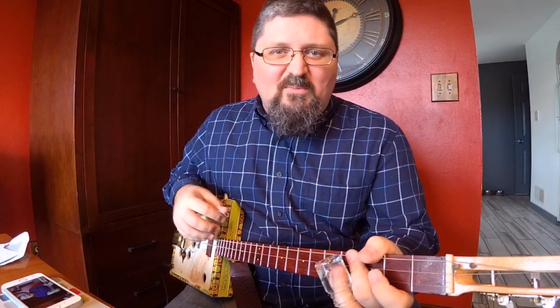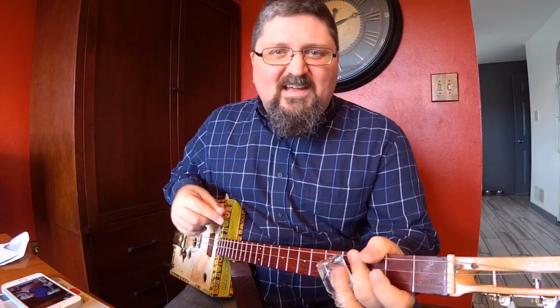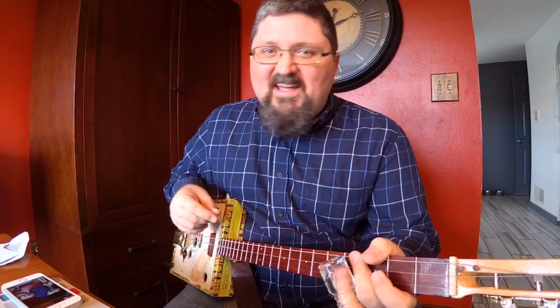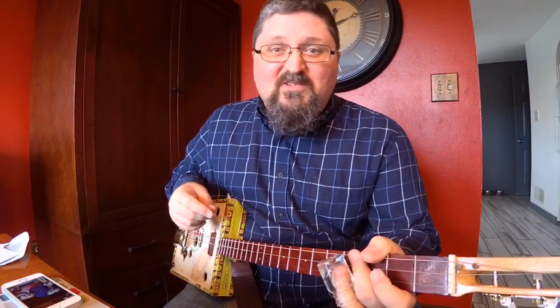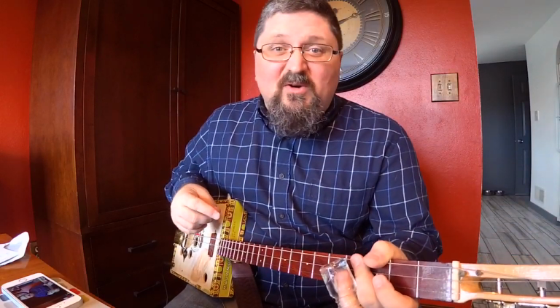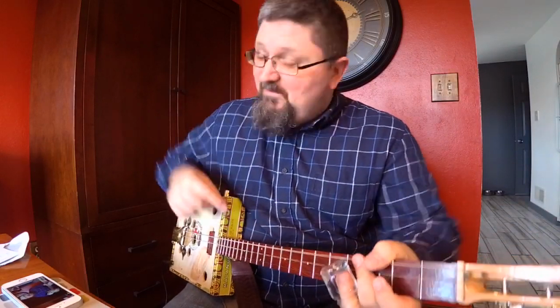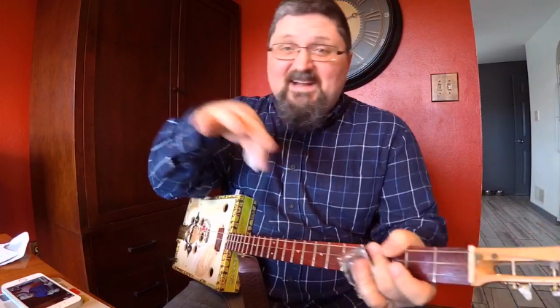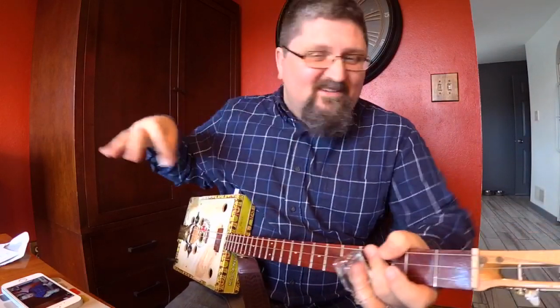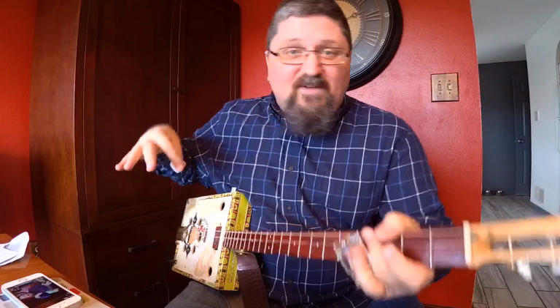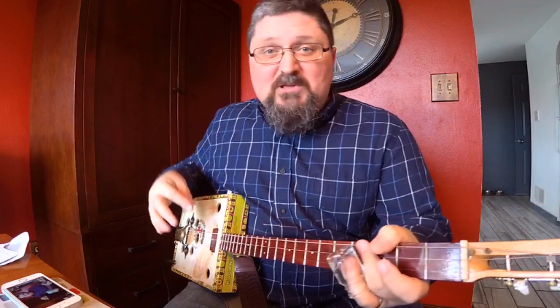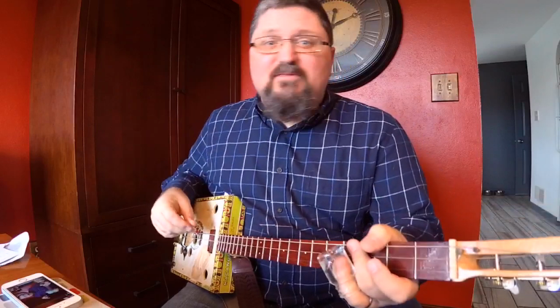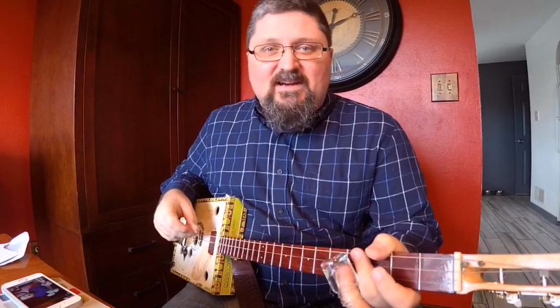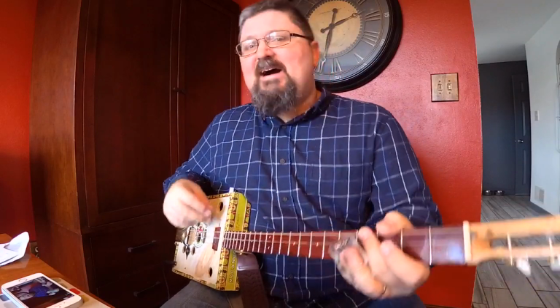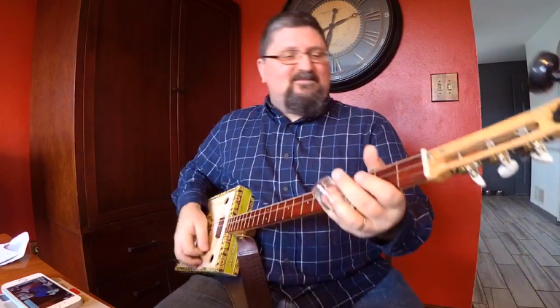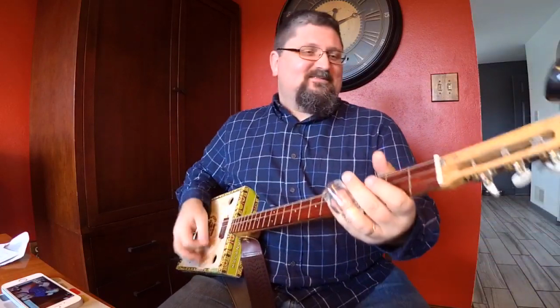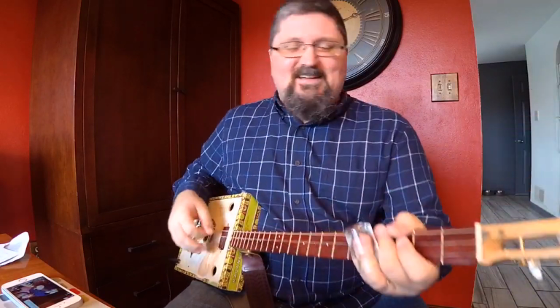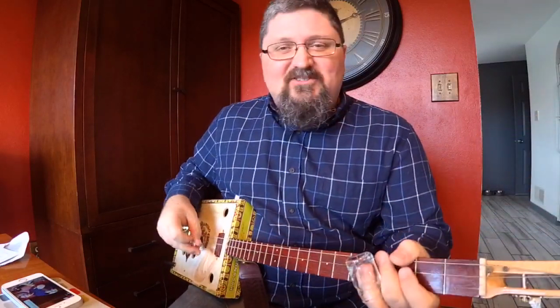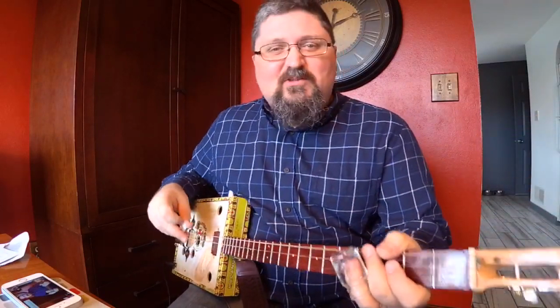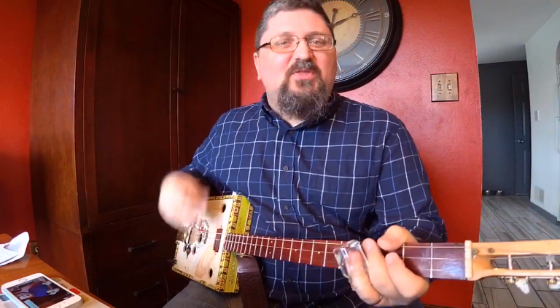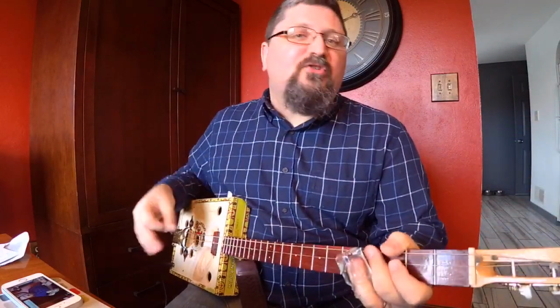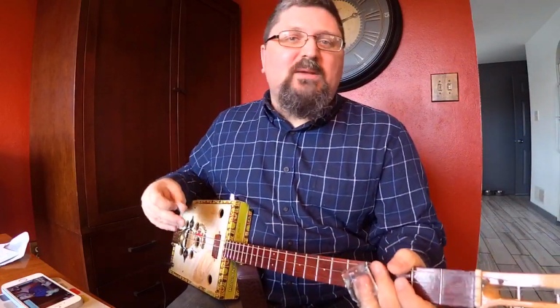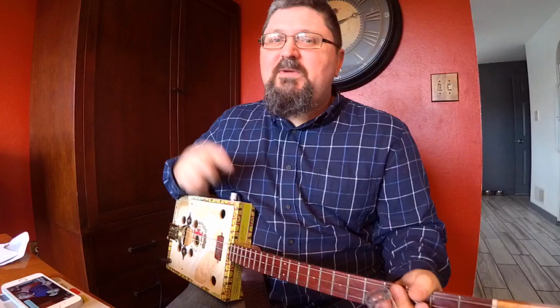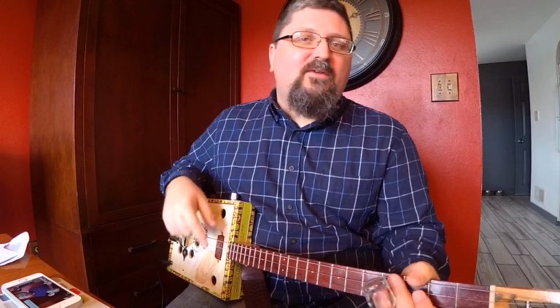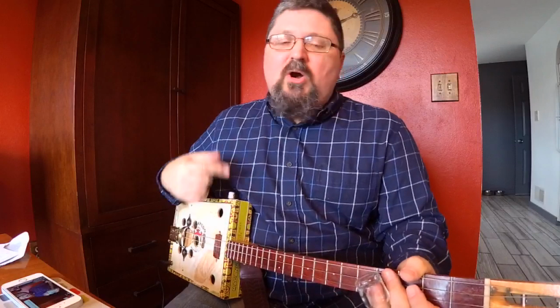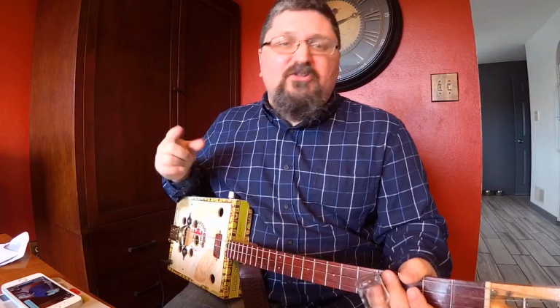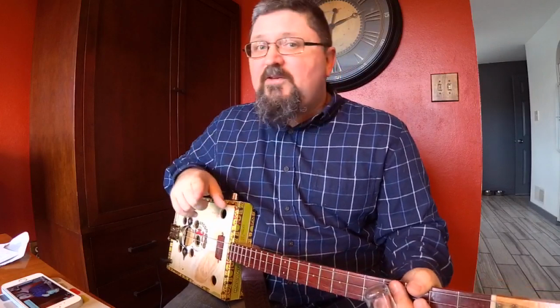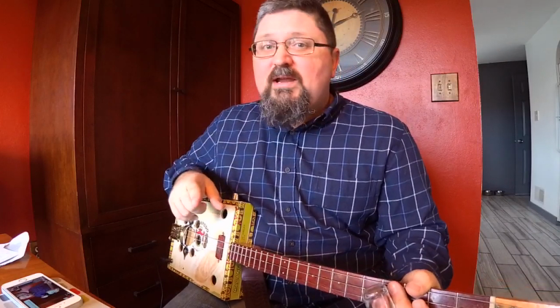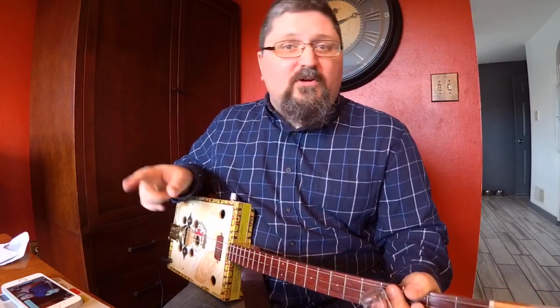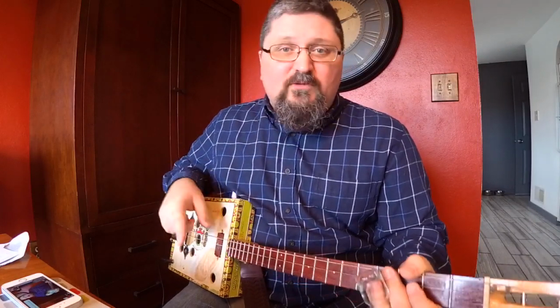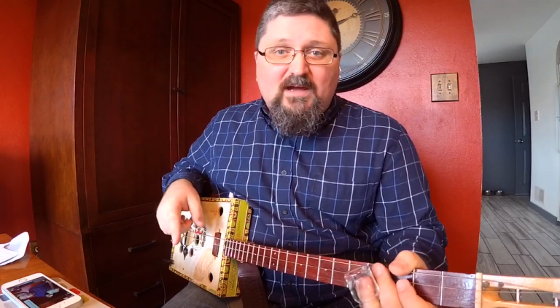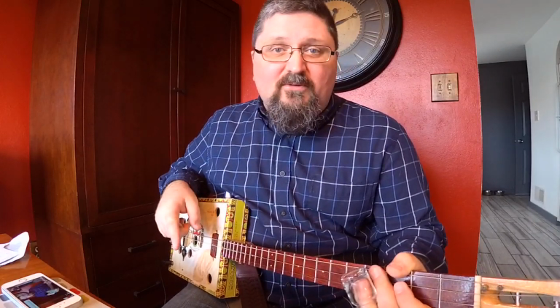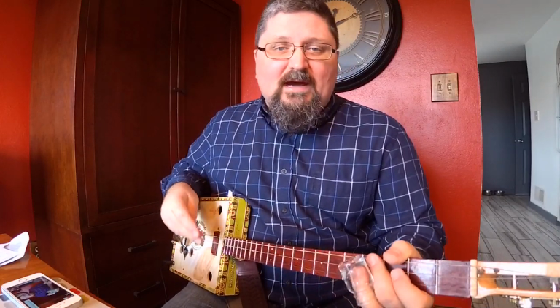Hey, Cigar Box Nation — guess who hasn't been here in Facebook Live land in a while? It's Shane Spiel. Thank you for joining me. Do me a favor: share this broadcast on your Facebook timeline right now.